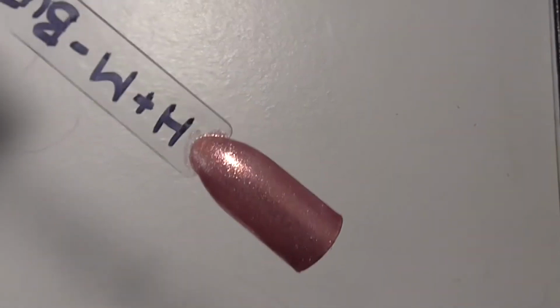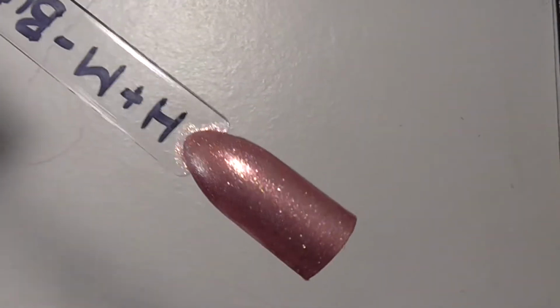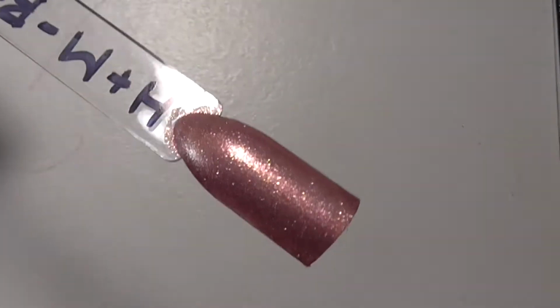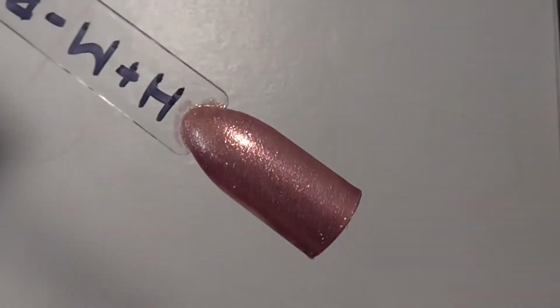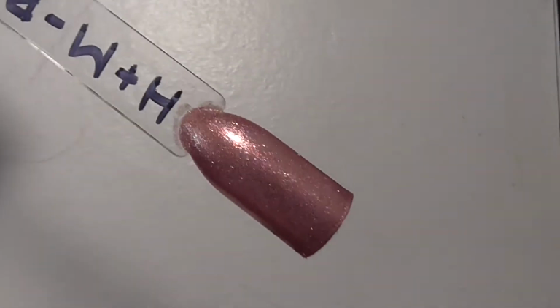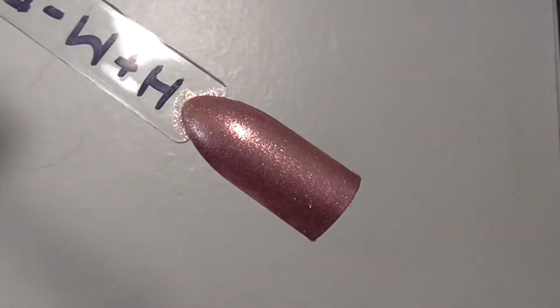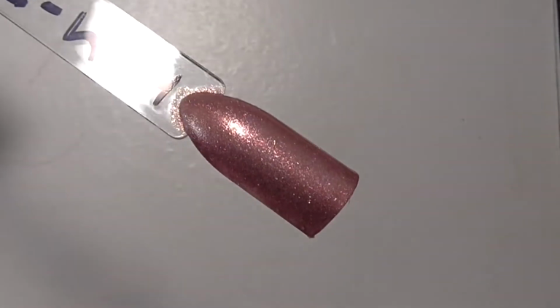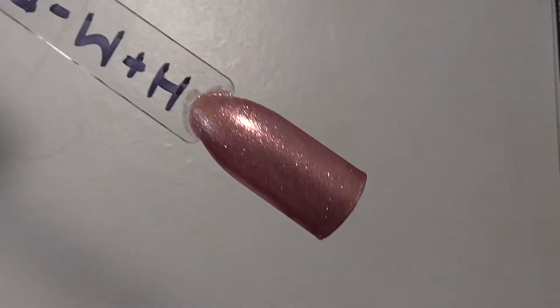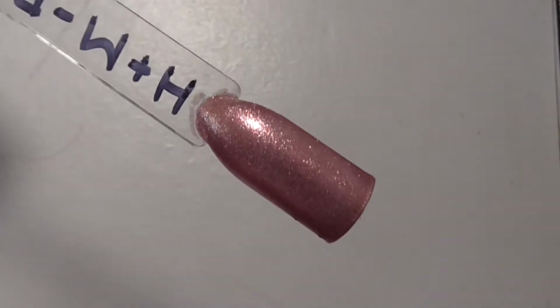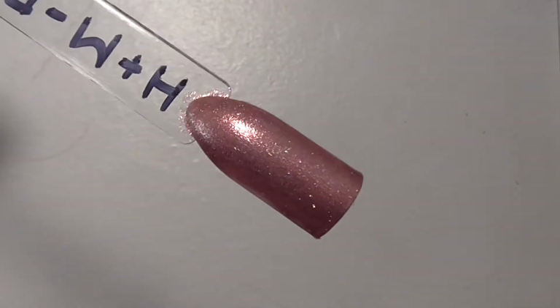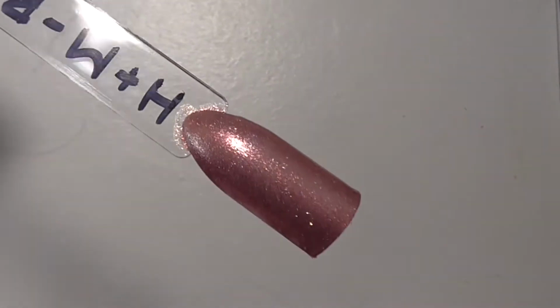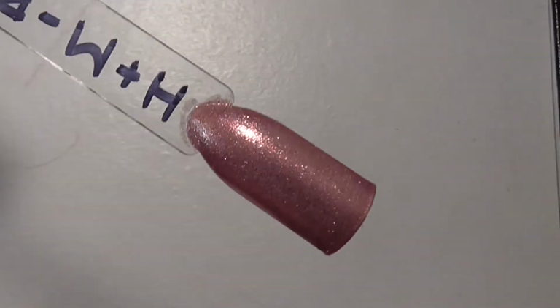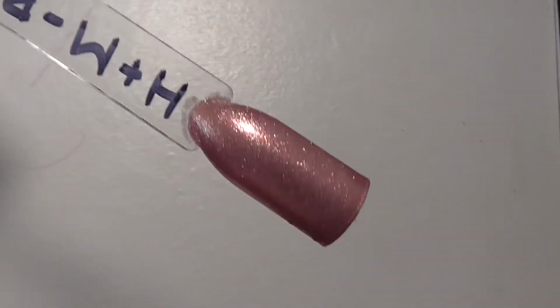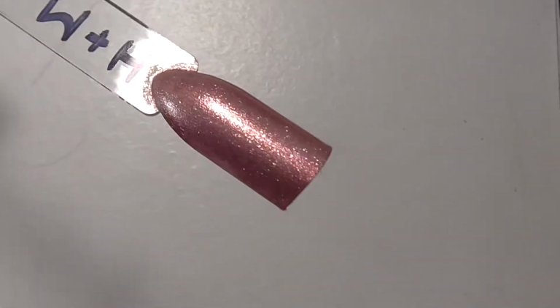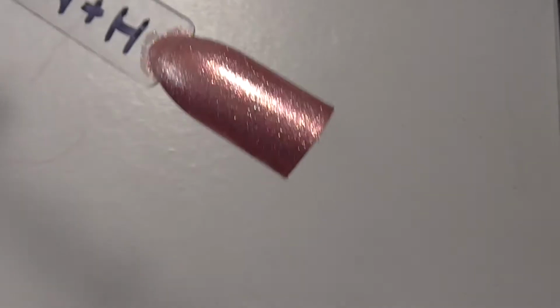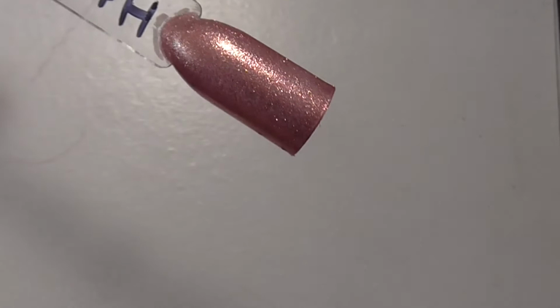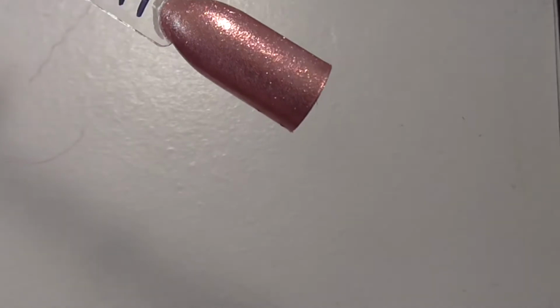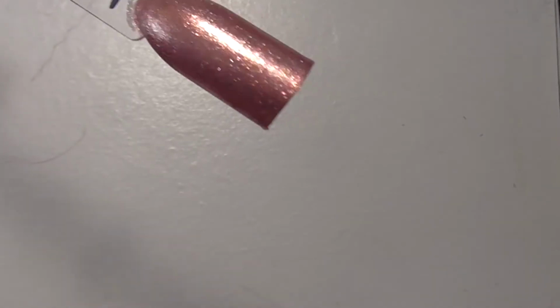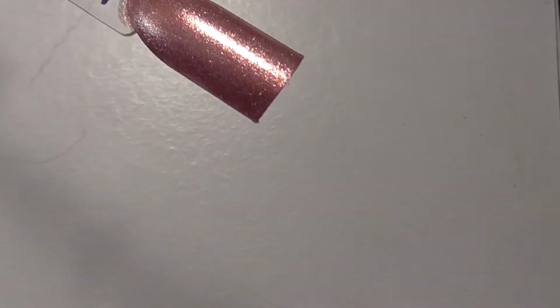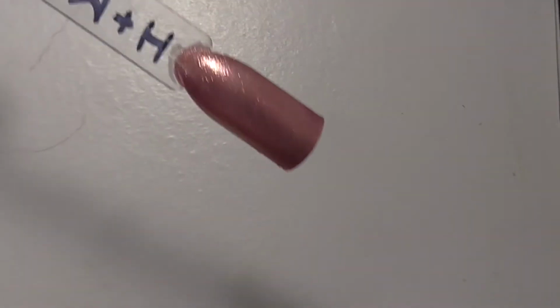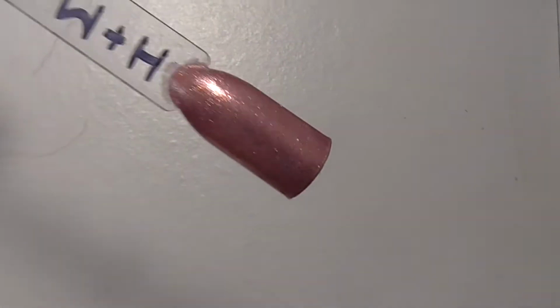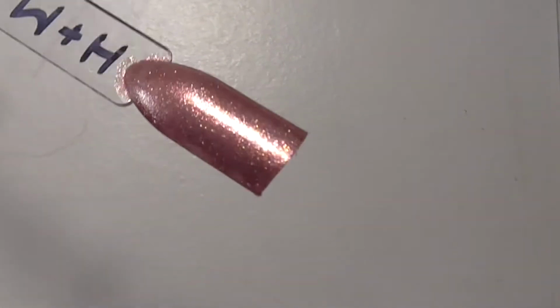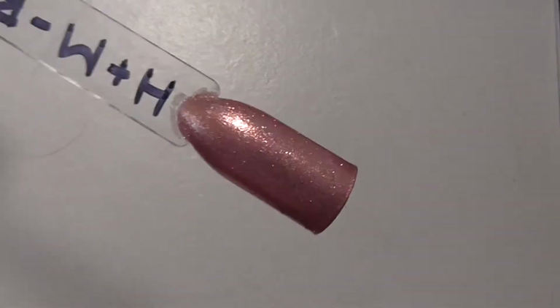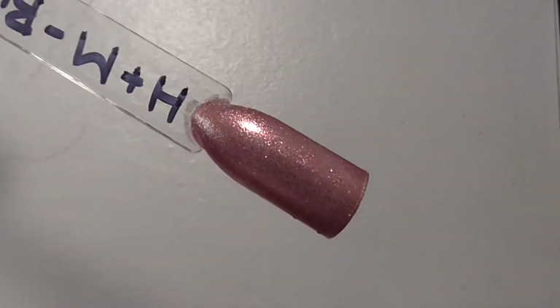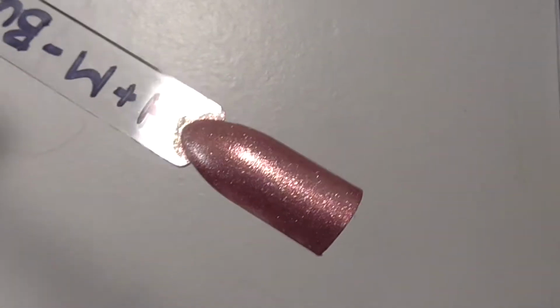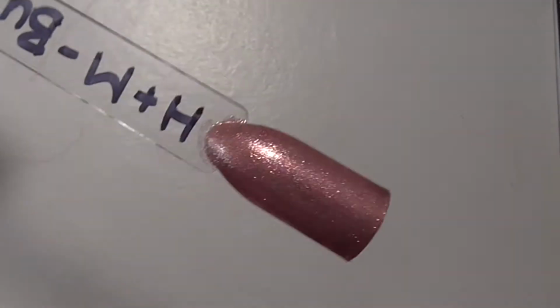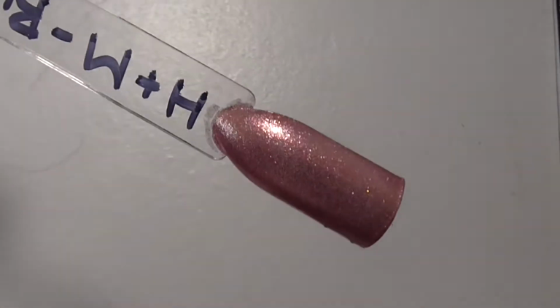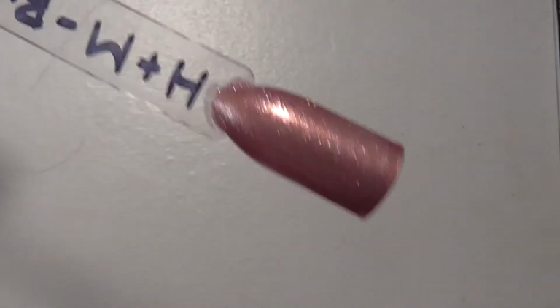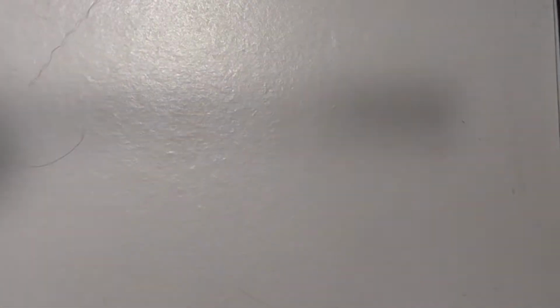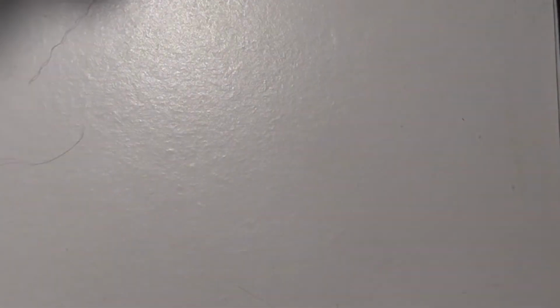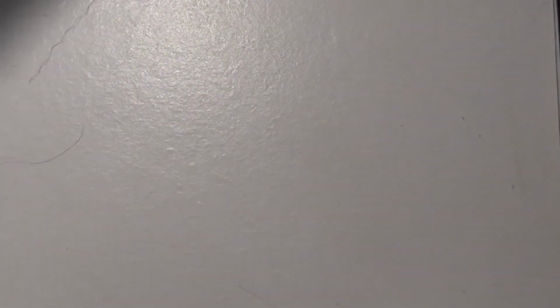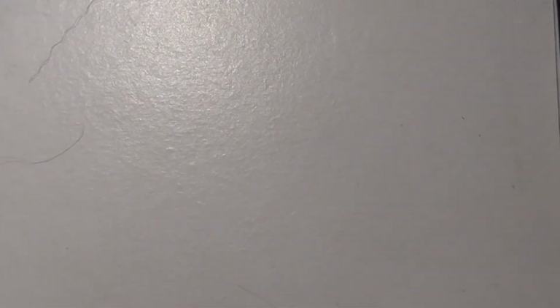It's a really difficult colour to describe because in some lights it looks quite gold, in some lights it looks bronze, and in others it looks like a rose gold. There it is on the swatch stick and you can see it's really sparkly as well. At first I thought there was a little bit of holo in there but I don't think there is. So that's the first one.